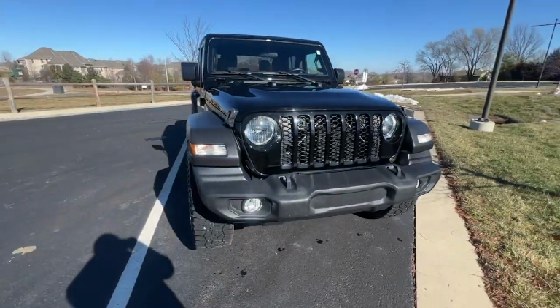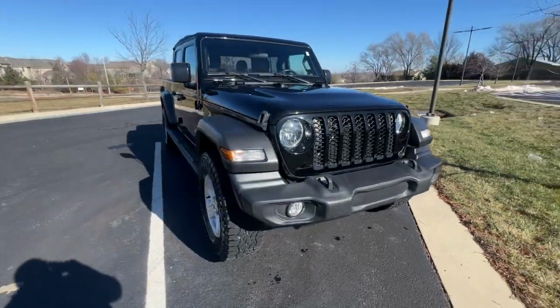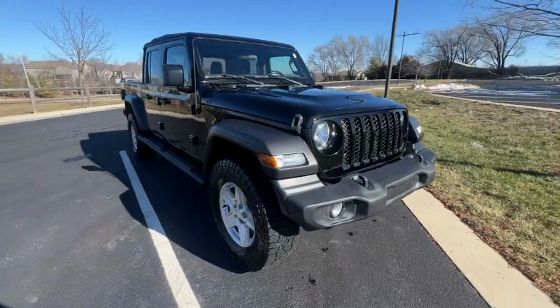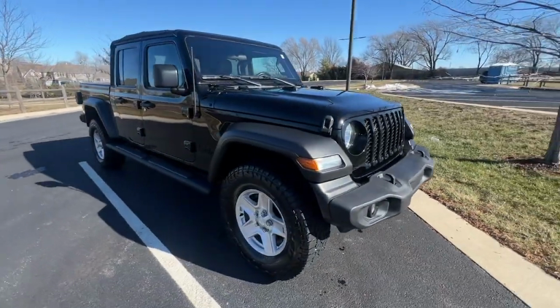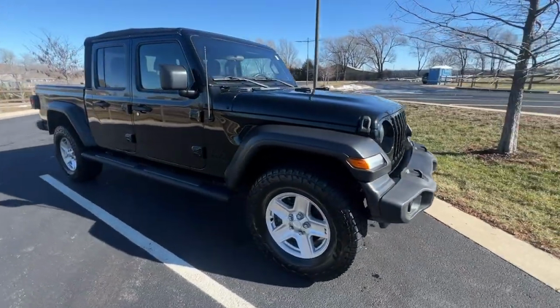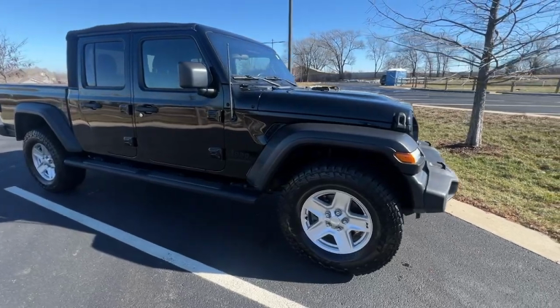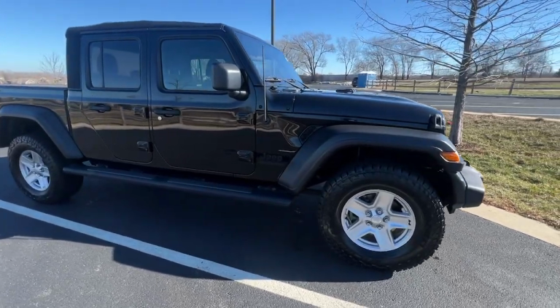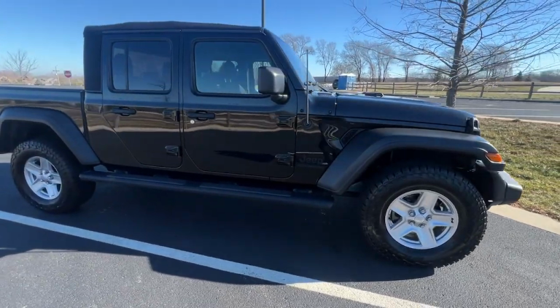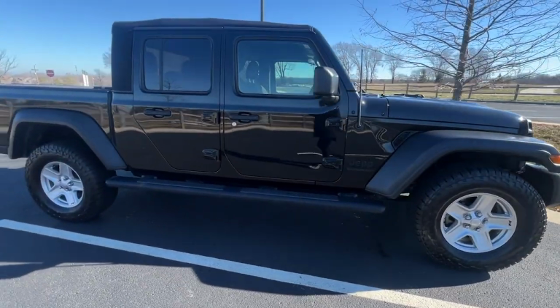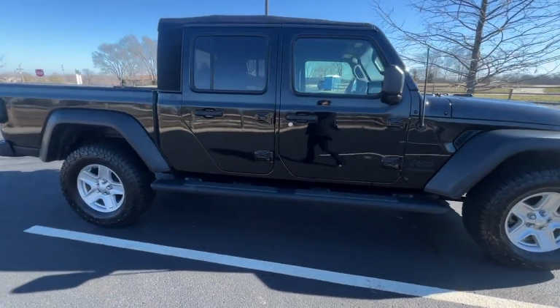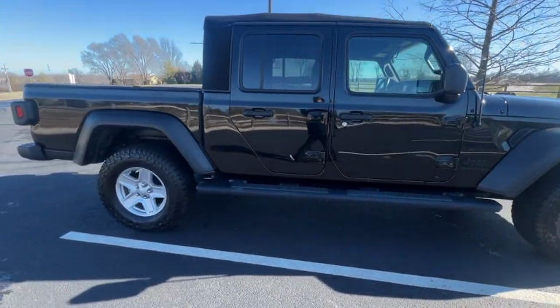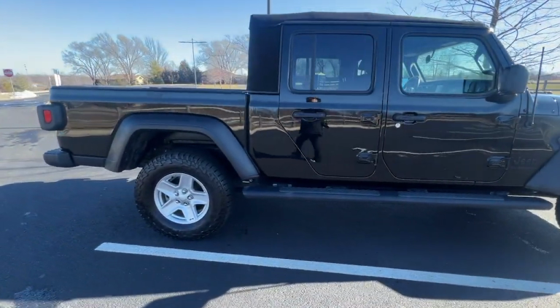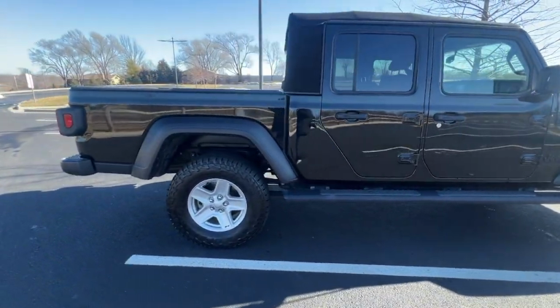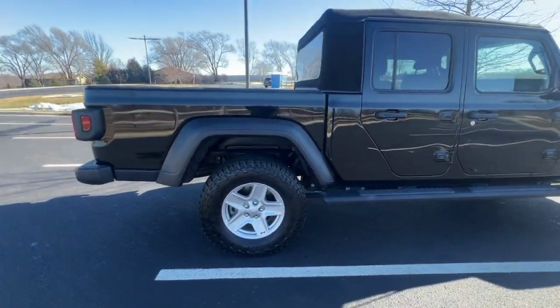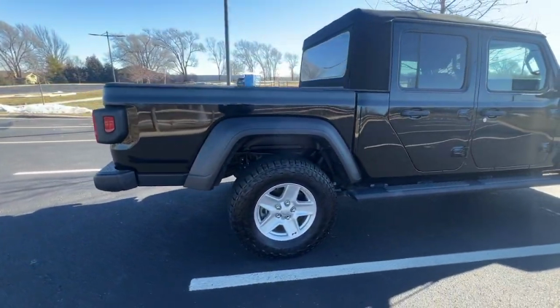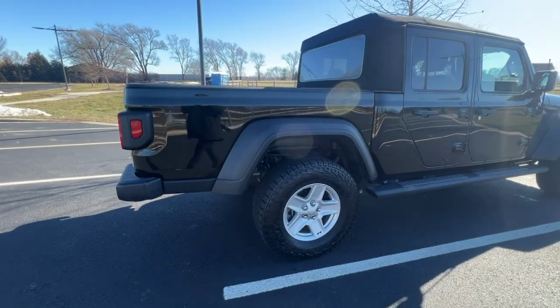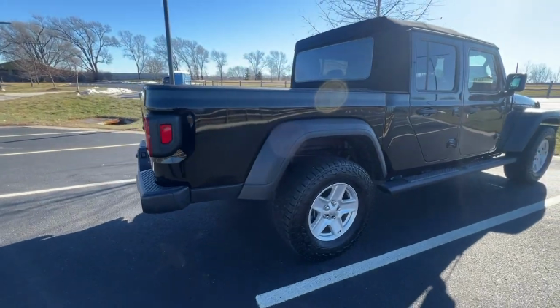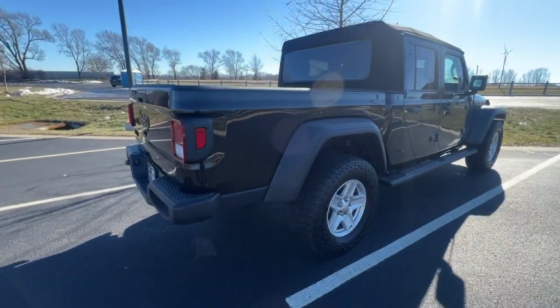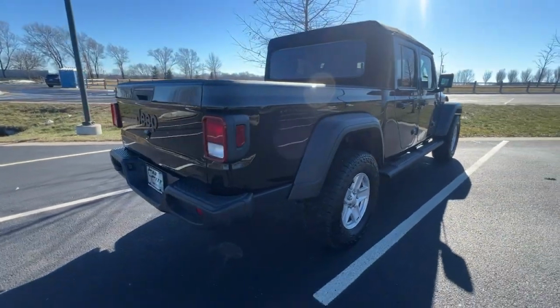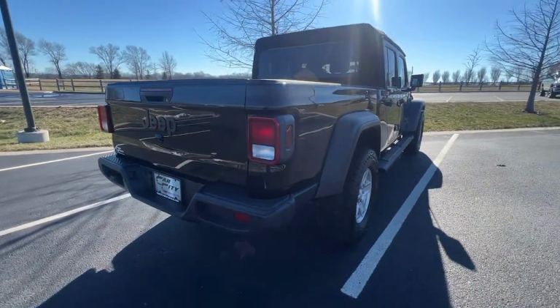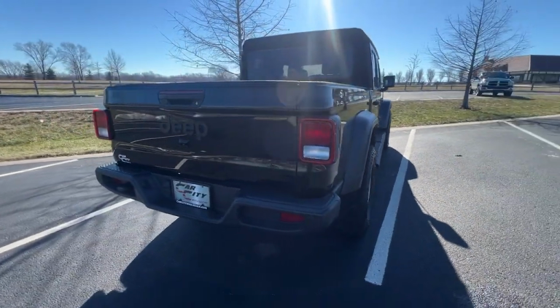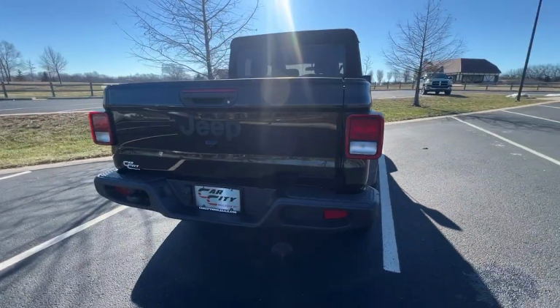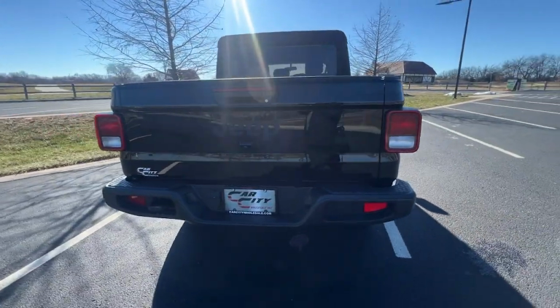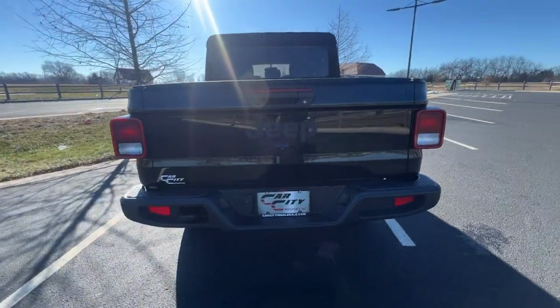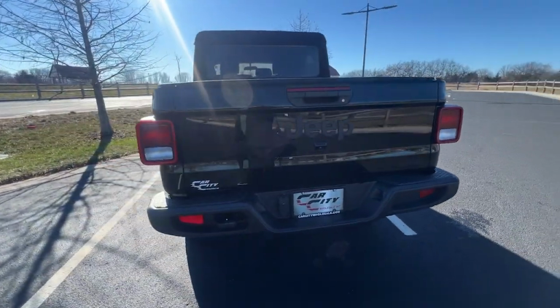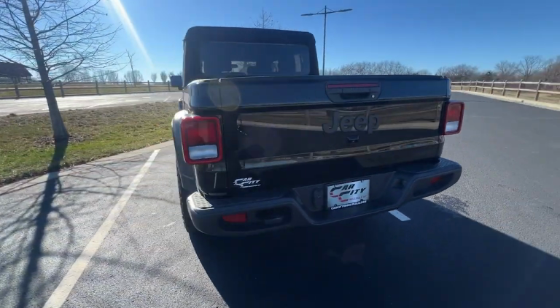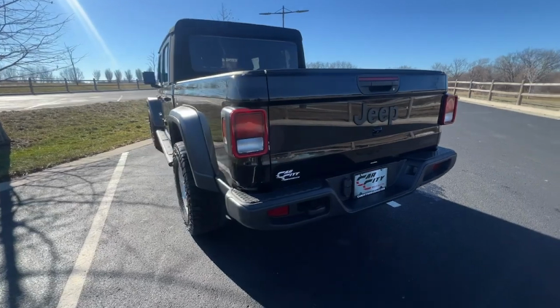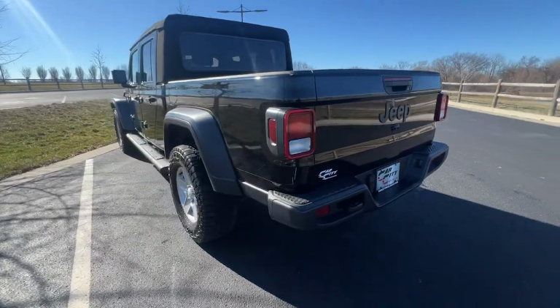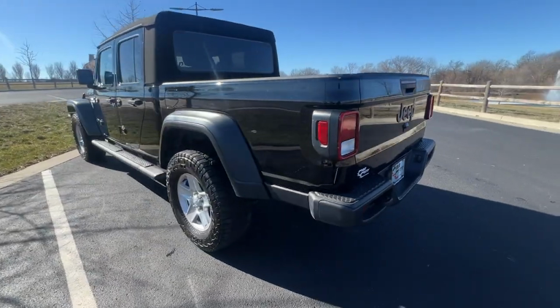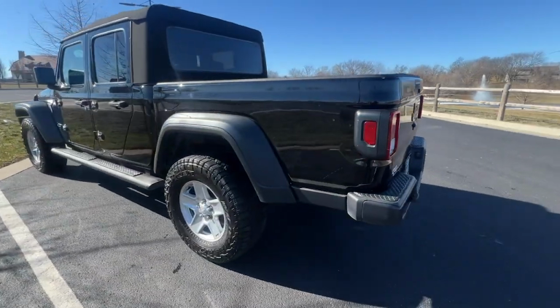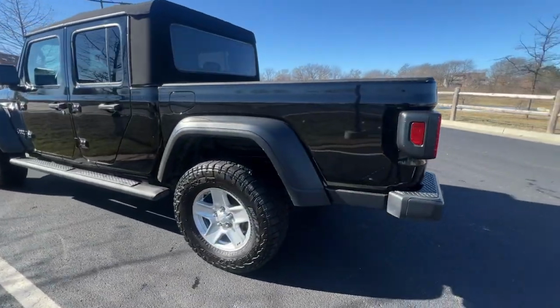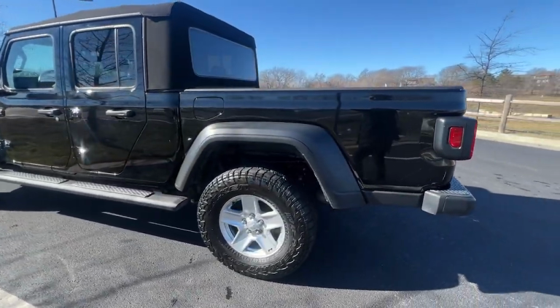Welcome to Car City Wholesale, one of the highest-rated dealerships in the Kansas City area. Car City Wholesale has all that today's car buyer needs: 30 years of experience, 40 highly trained staff members, state-of-the-art facilities, and a focus on you.